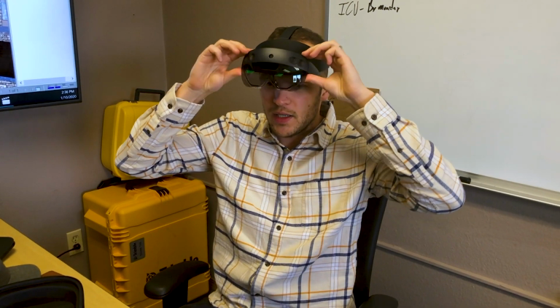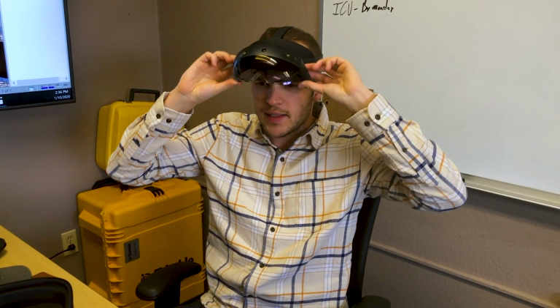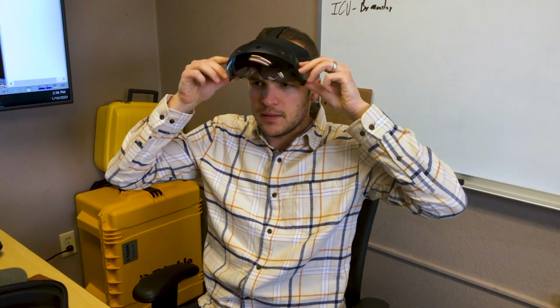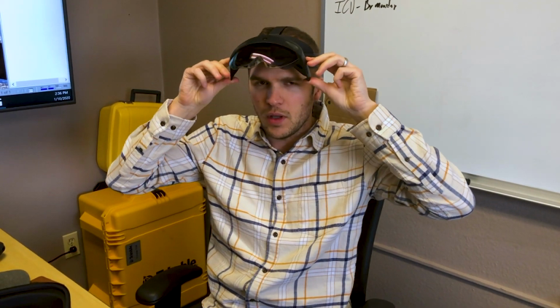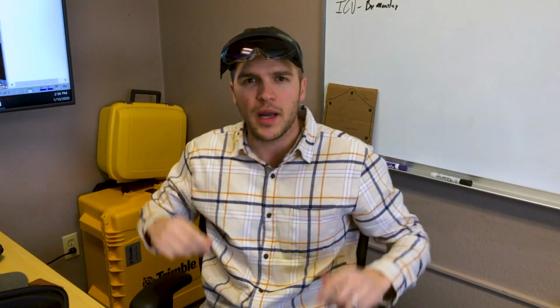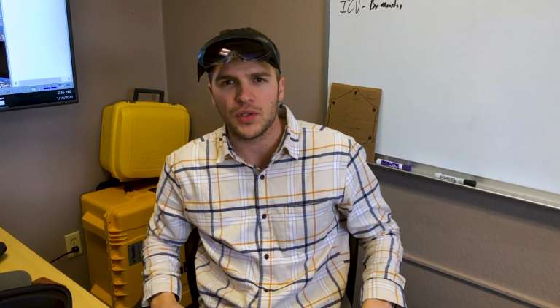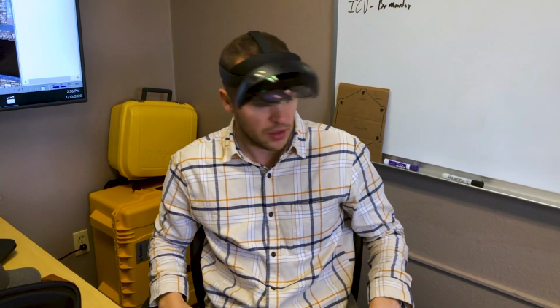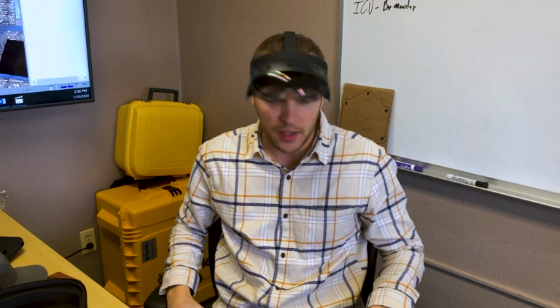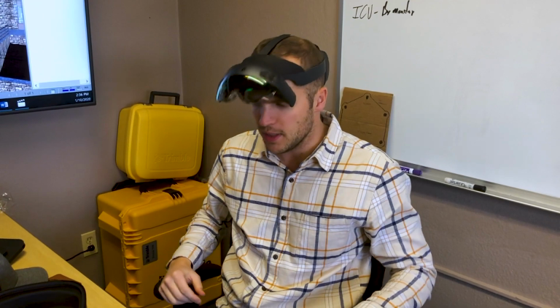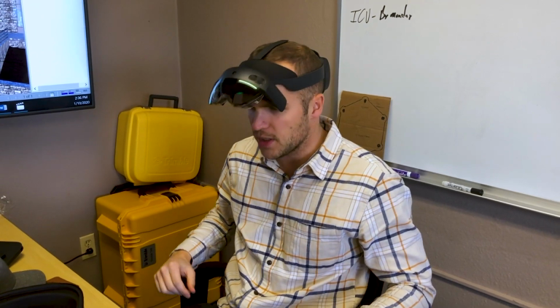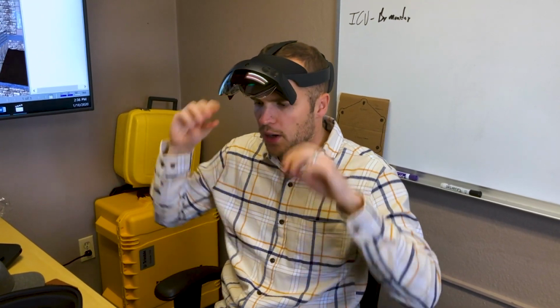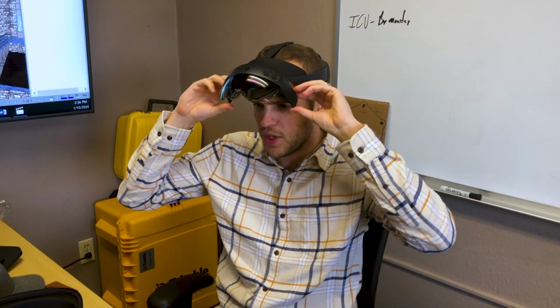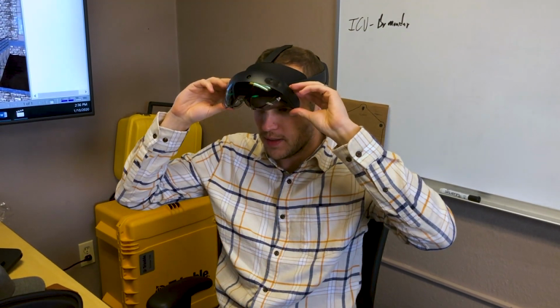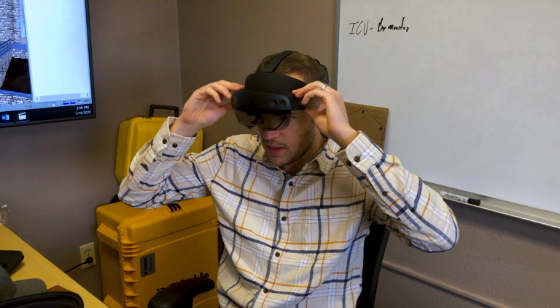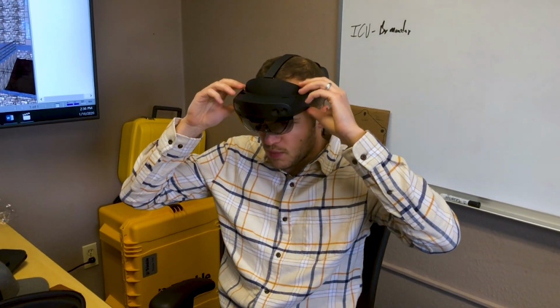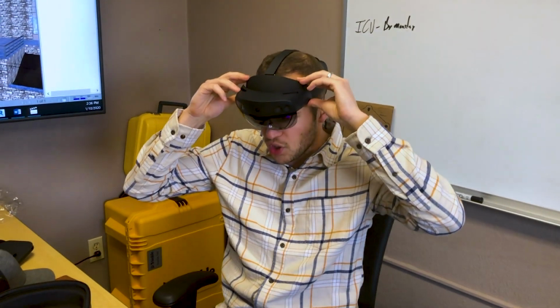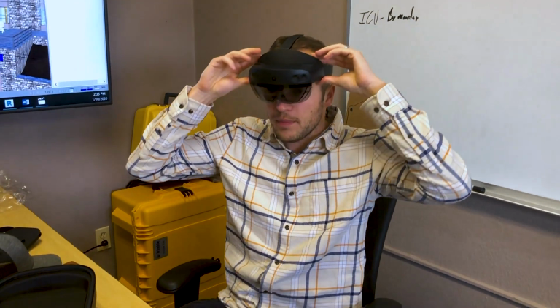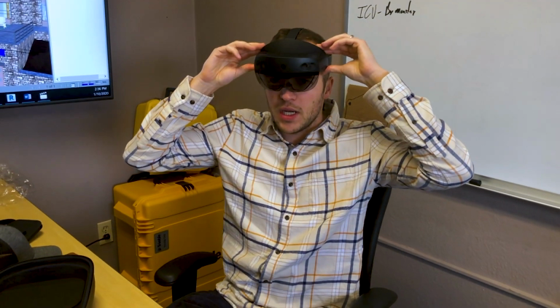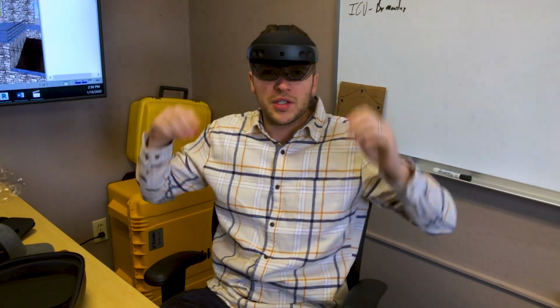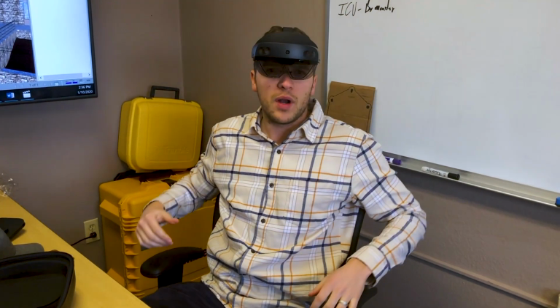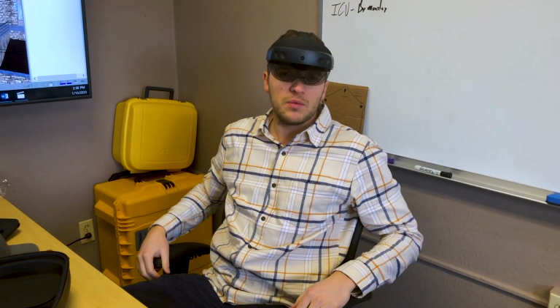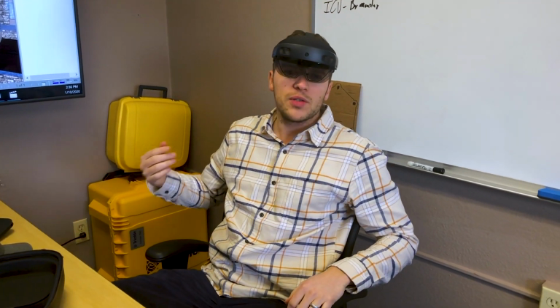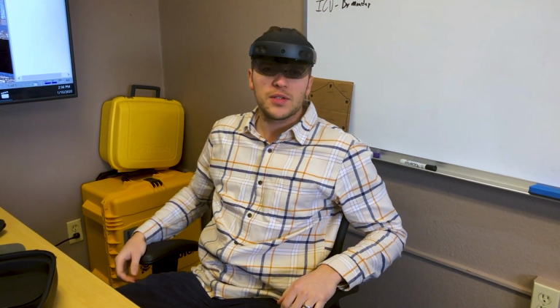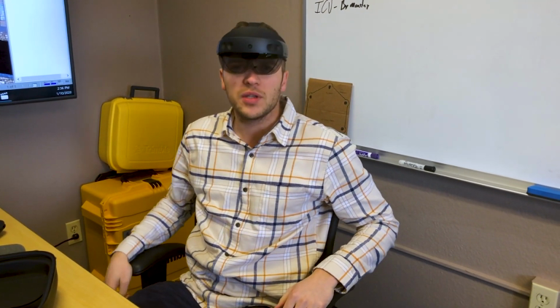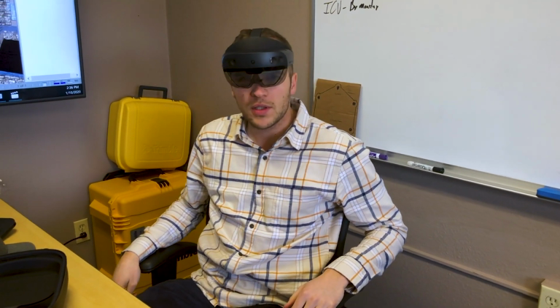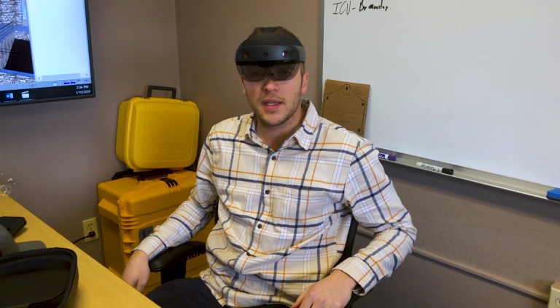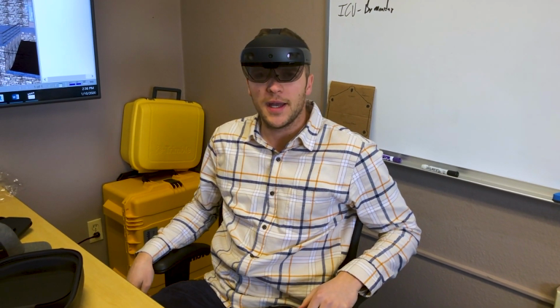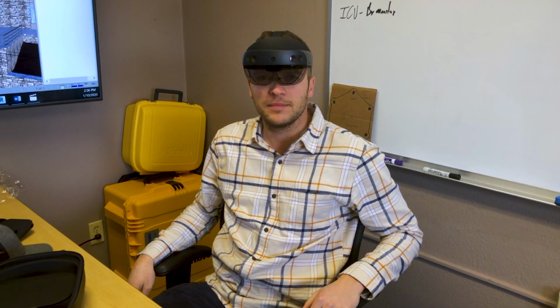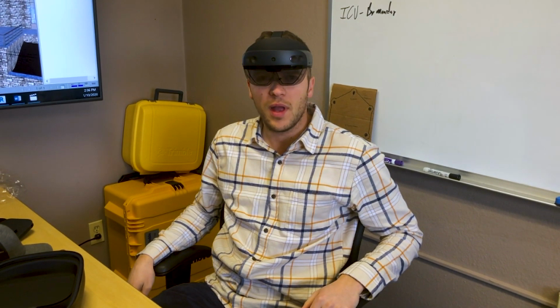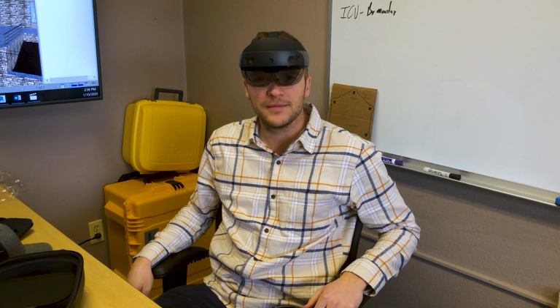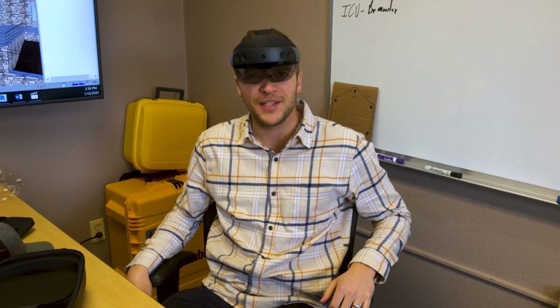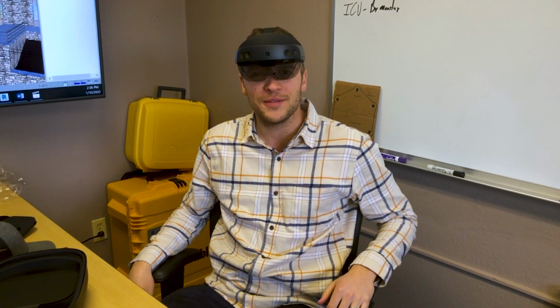And here's the lift-up that I was demonstrating earlier. If you're not using it, it's a little bit safer walking around the job site. We'll get it charged up, and when we get it charged and the firmware updated, we'll upload some models to it and show you guys what it looks like in real life. Thanks for watching.